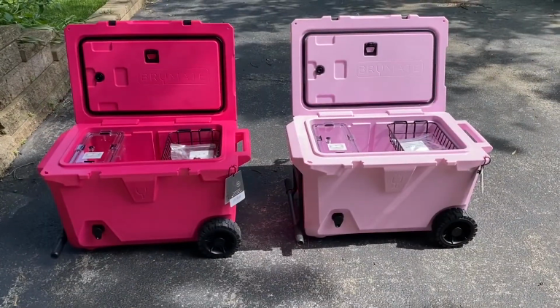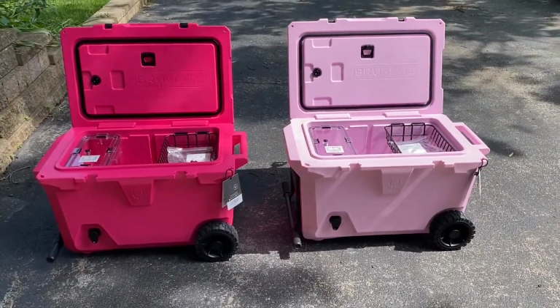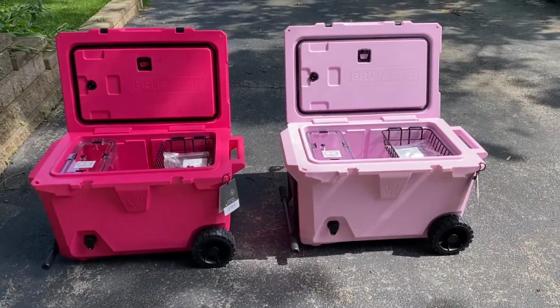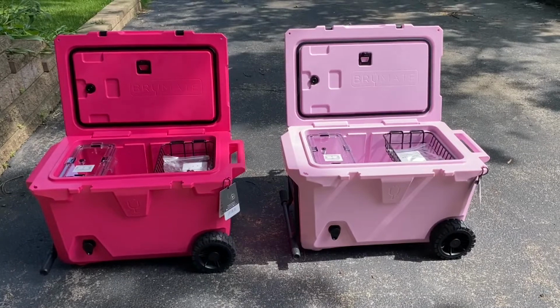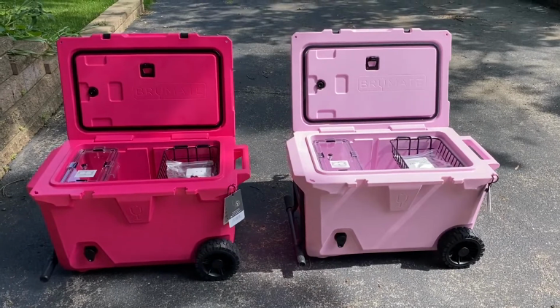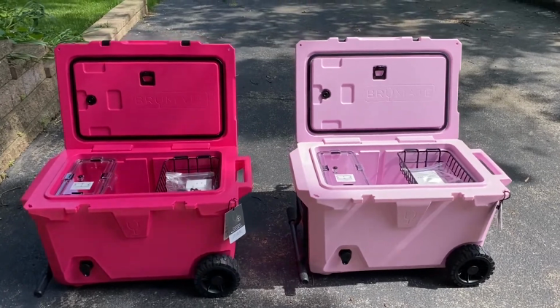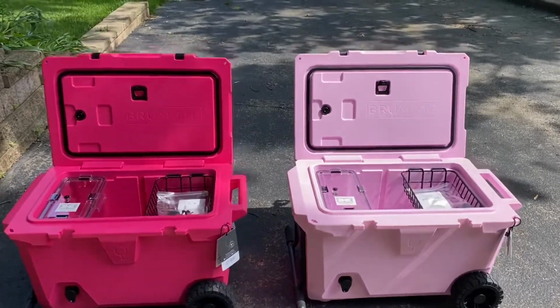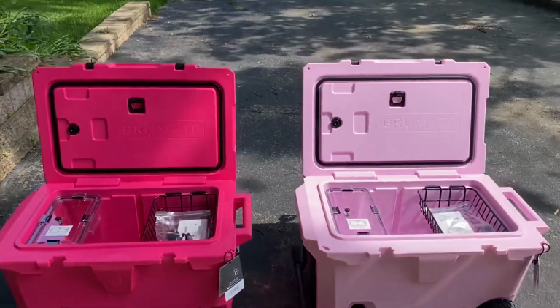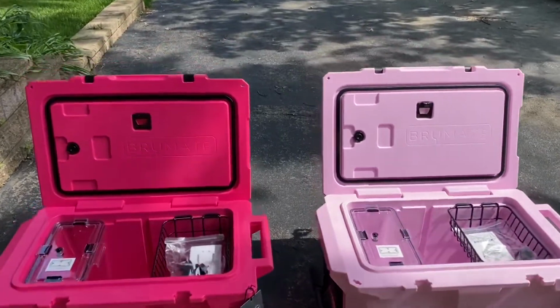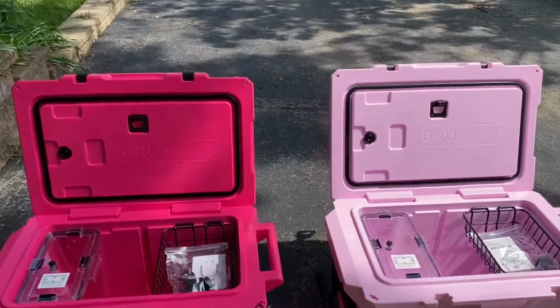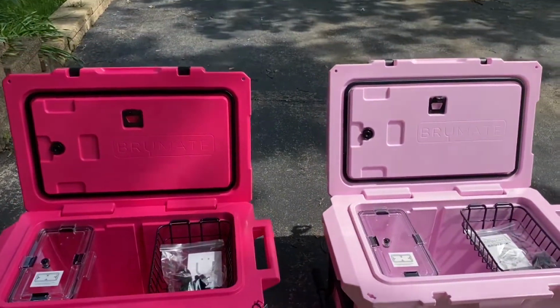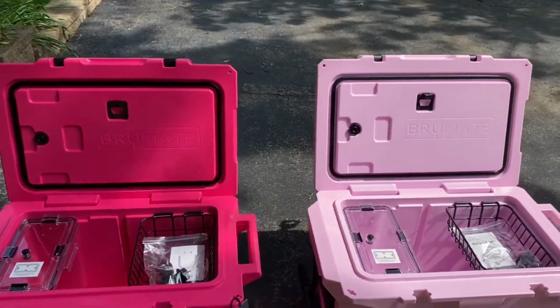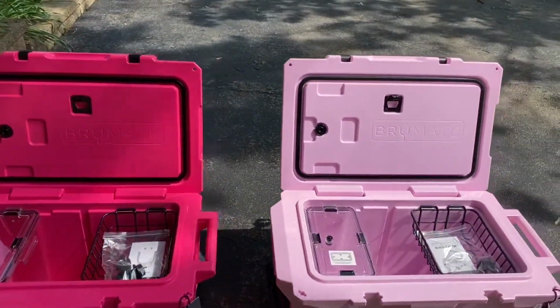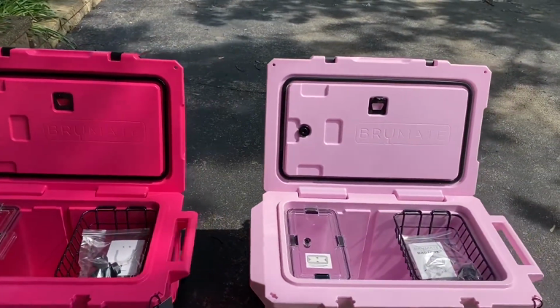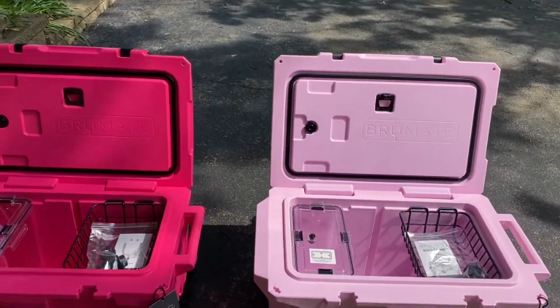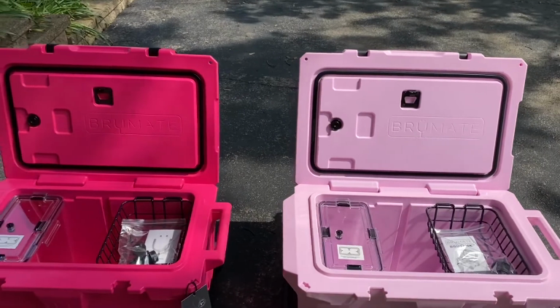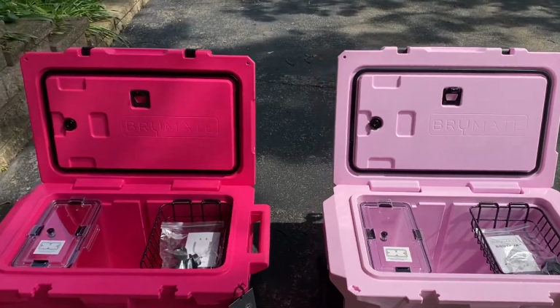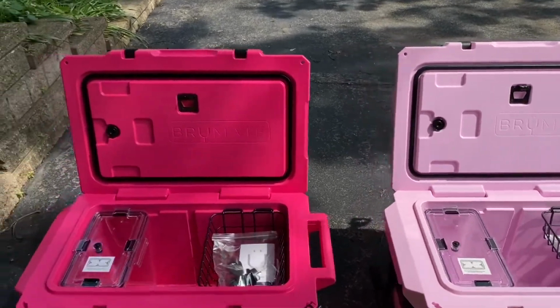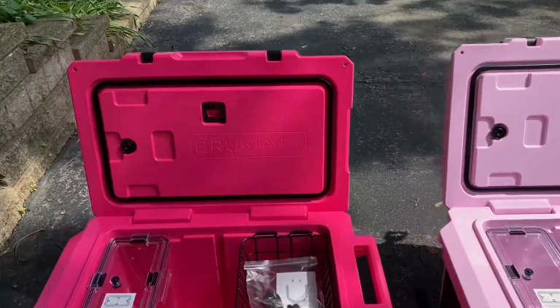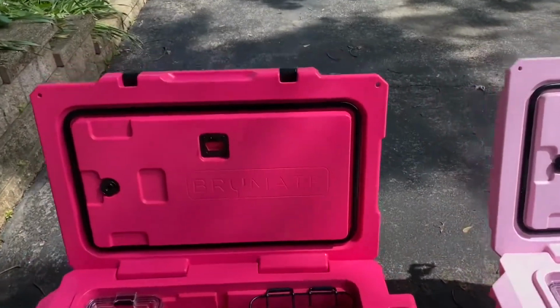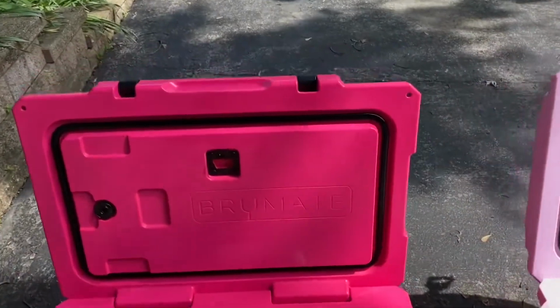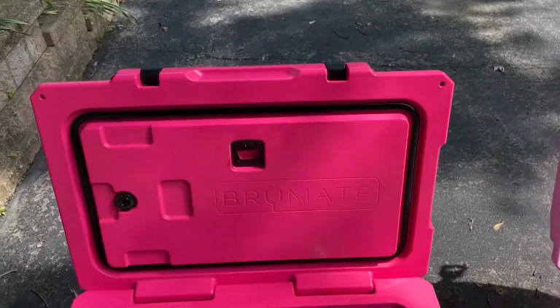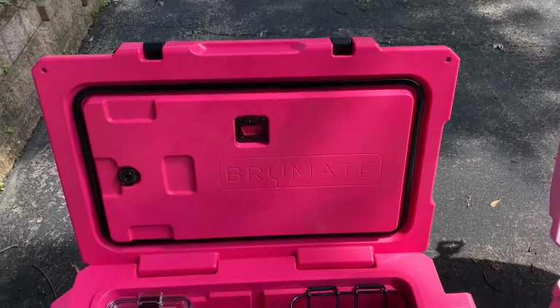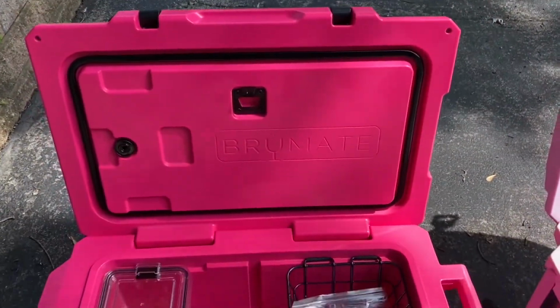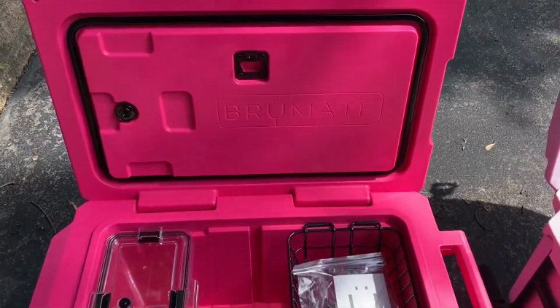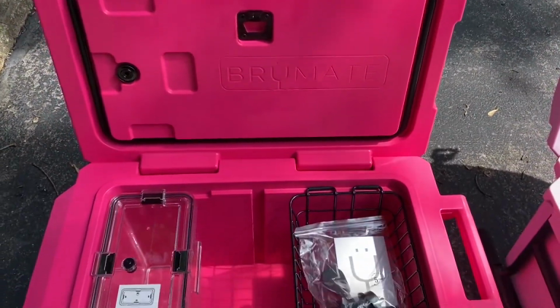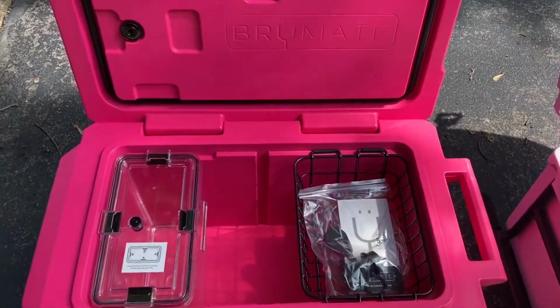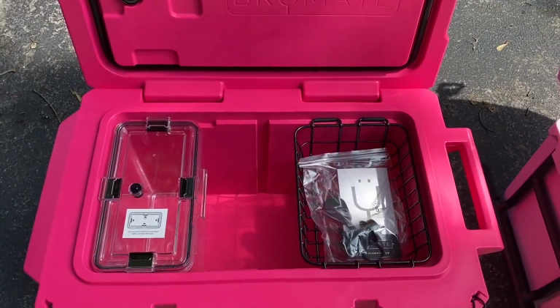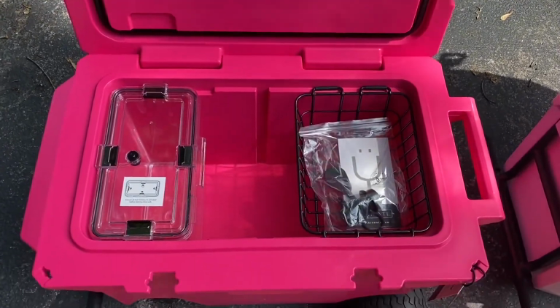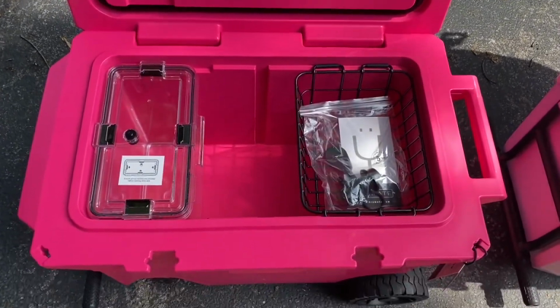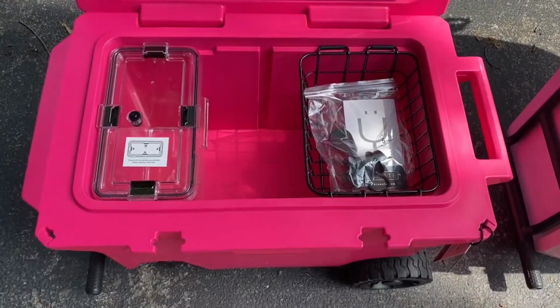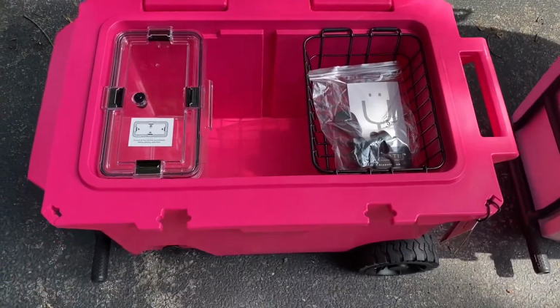I have a coupon — I'll leave that down below. It doesn't work on the brew tank, but it does work on the accessories and all the other drinkware. Here they are side by side — I feel like it's even brighter than it looks on the website.